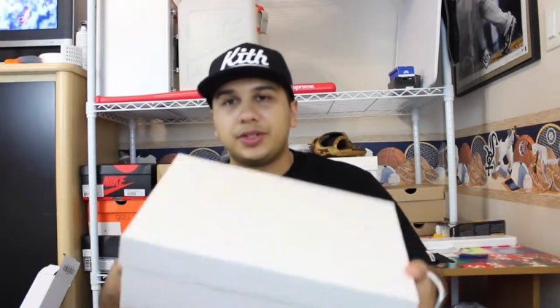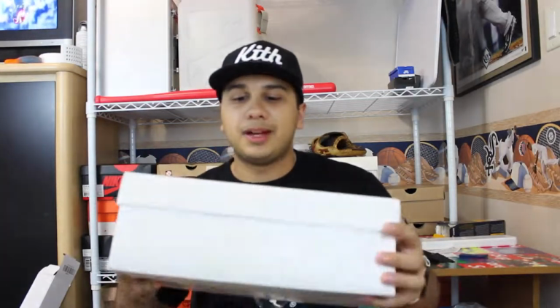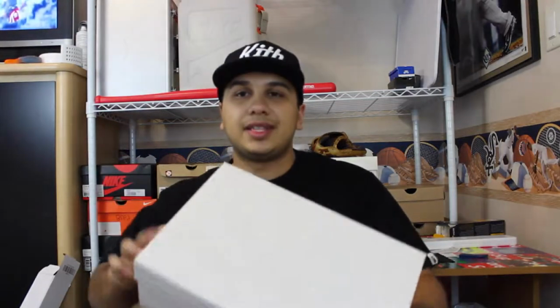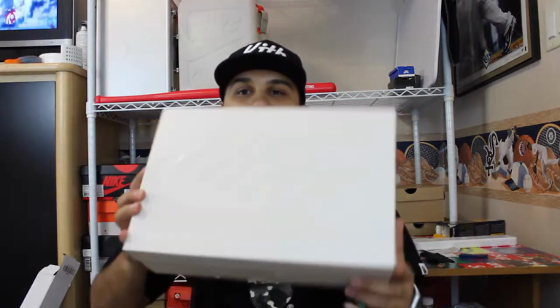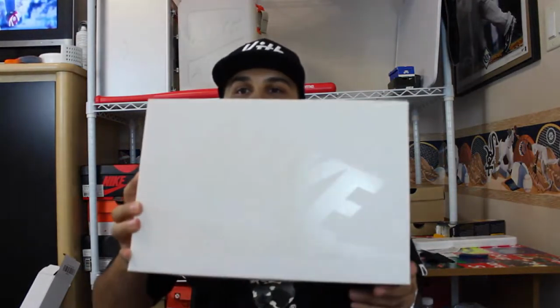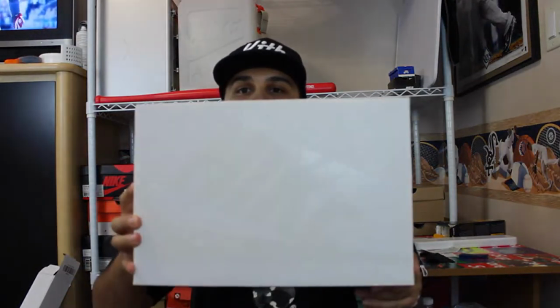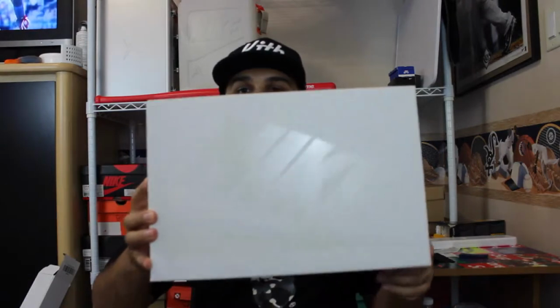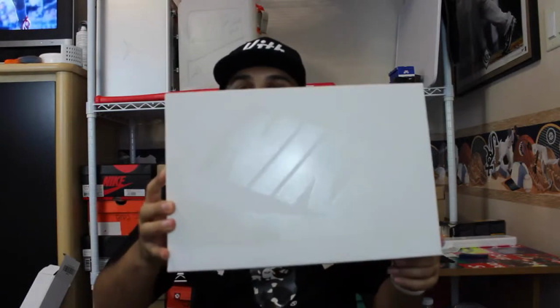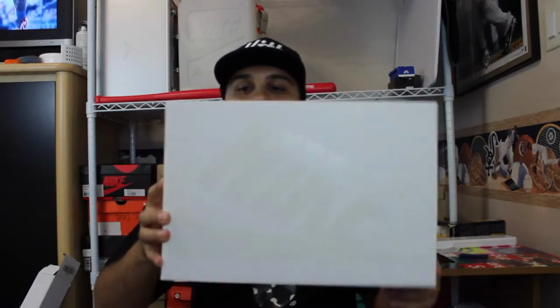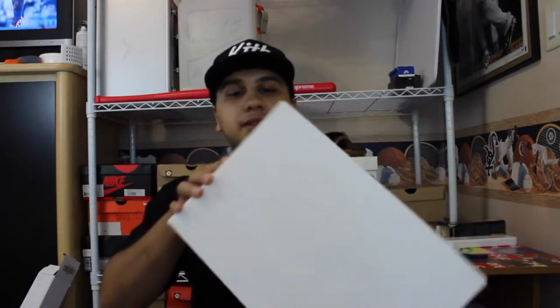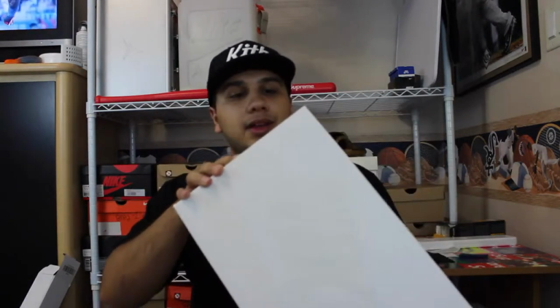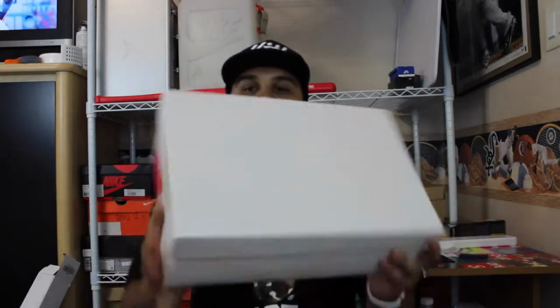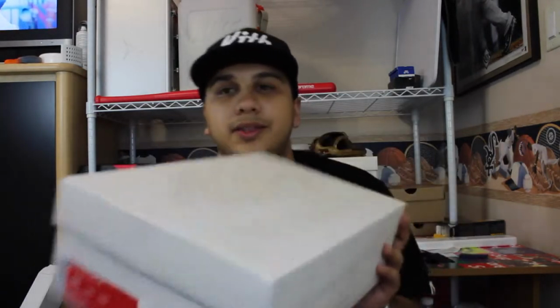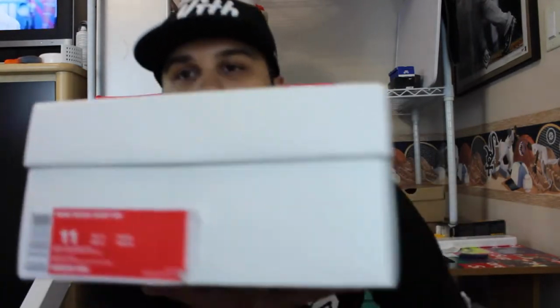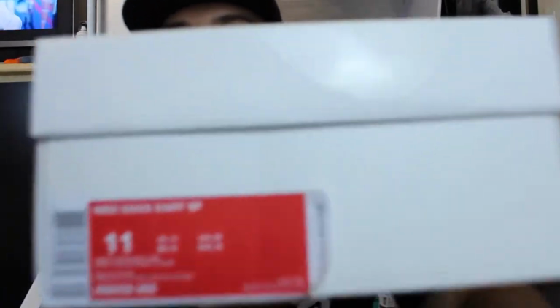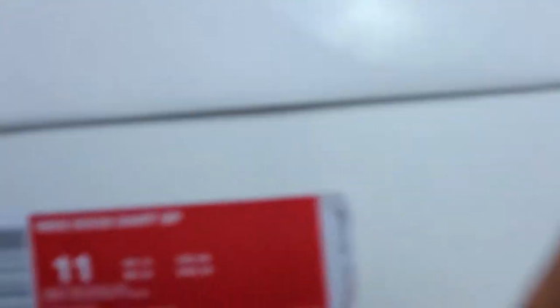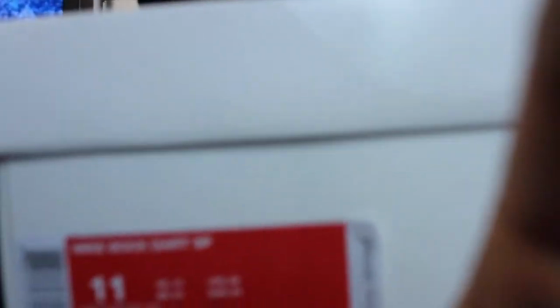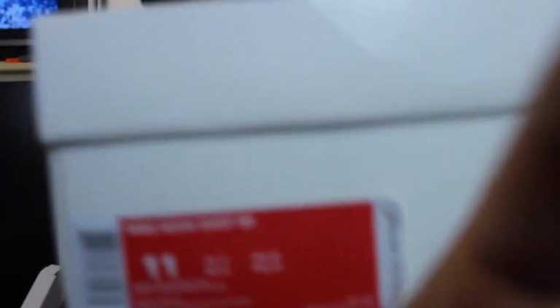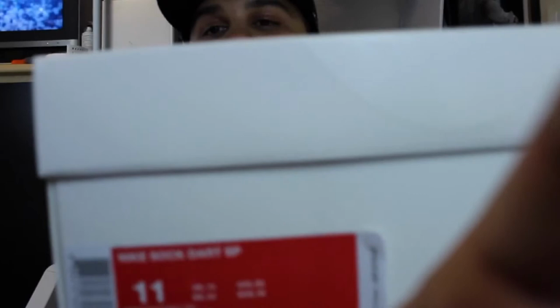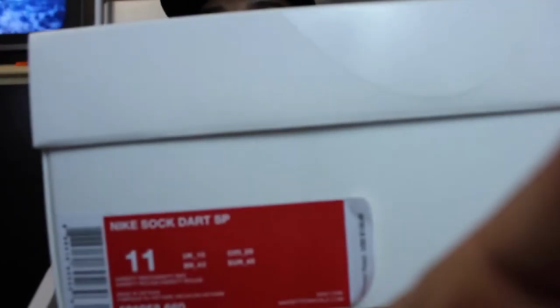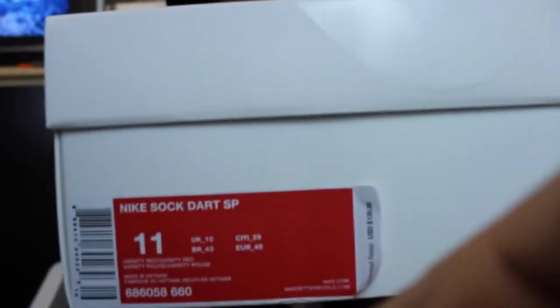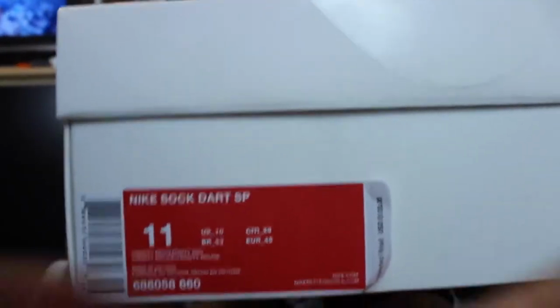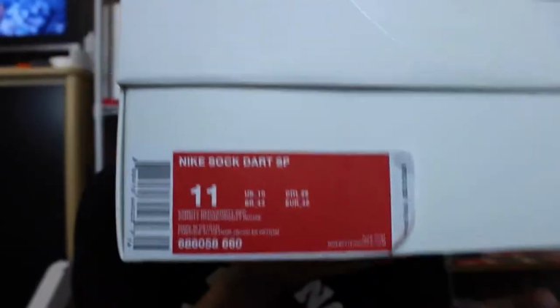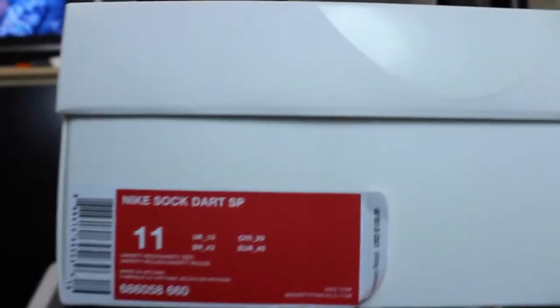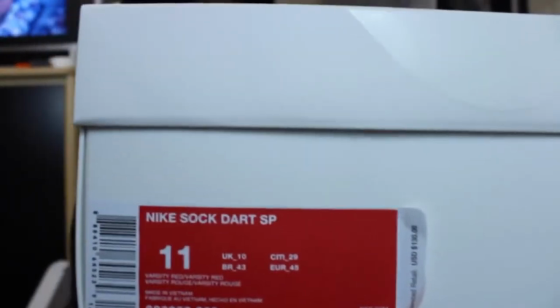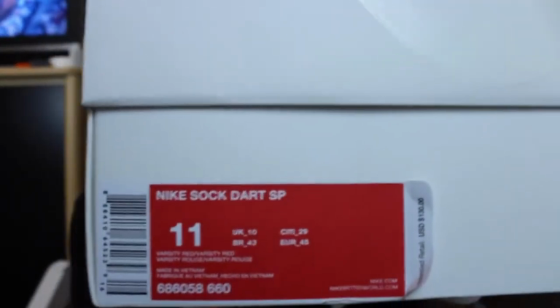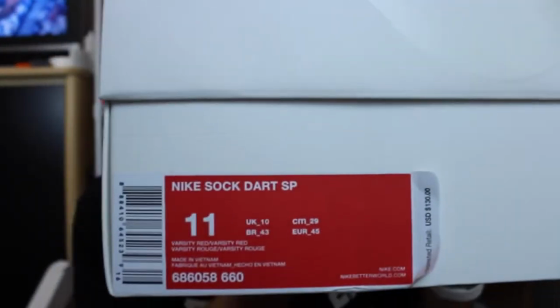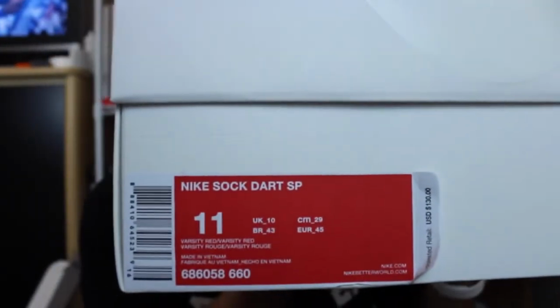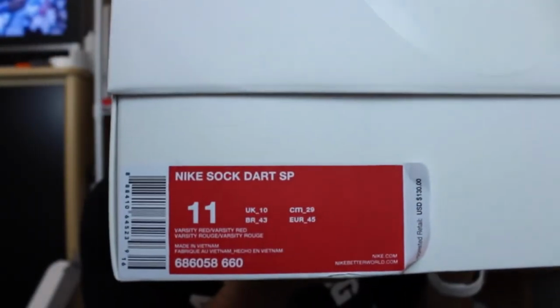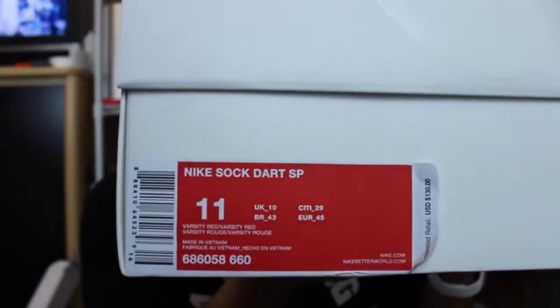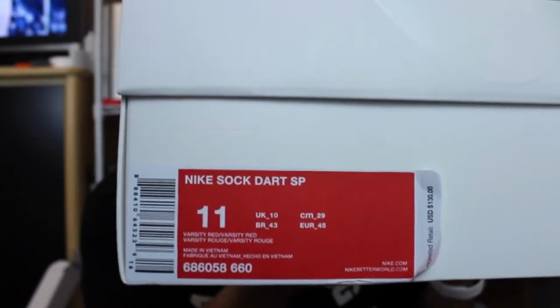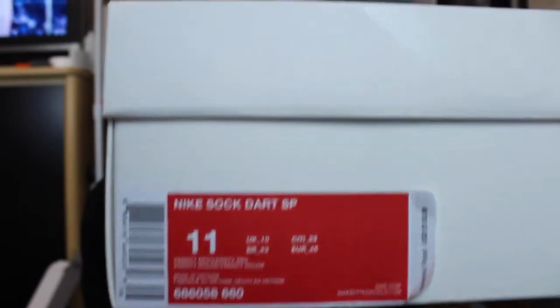So here's the box. You get the same Nike Lab premium box. It says Nike Dart SP, which is Special Project — which is actually a hint towards my next pickup I'm doing. And these are in the Varsity Red colorway.